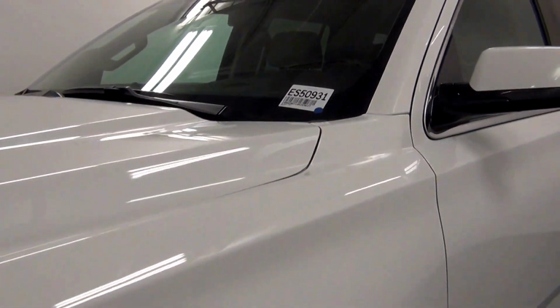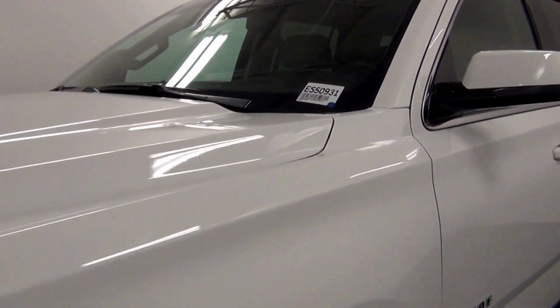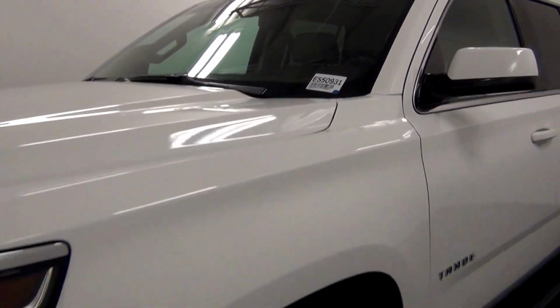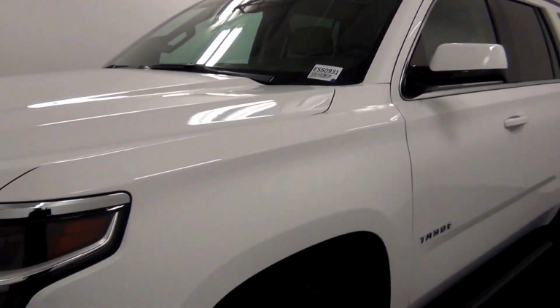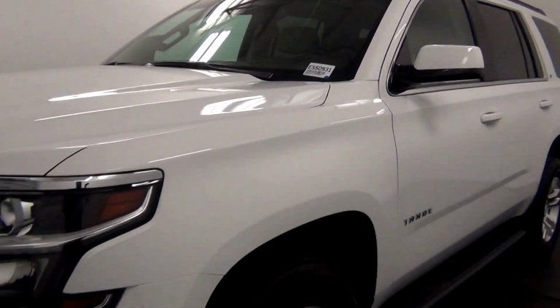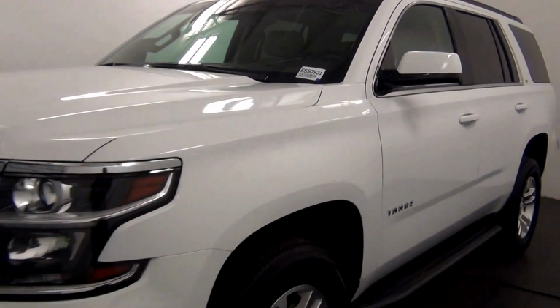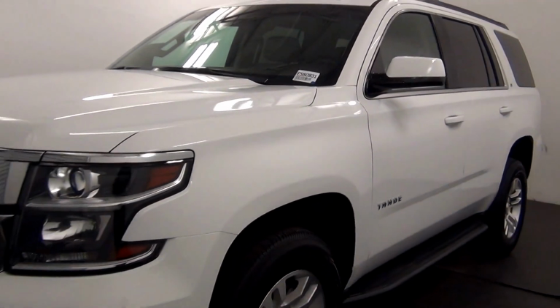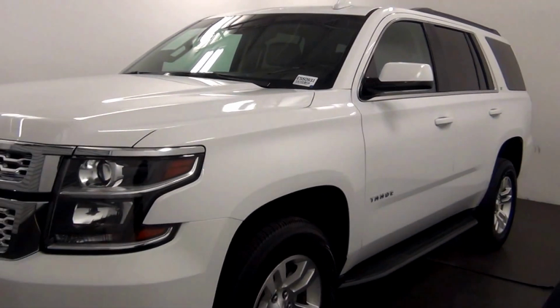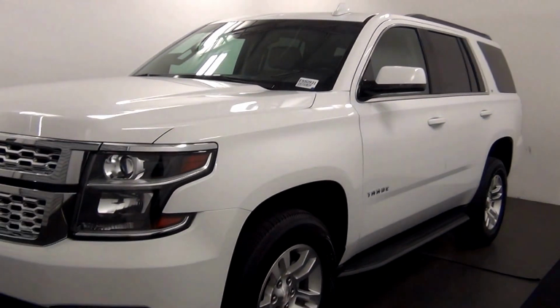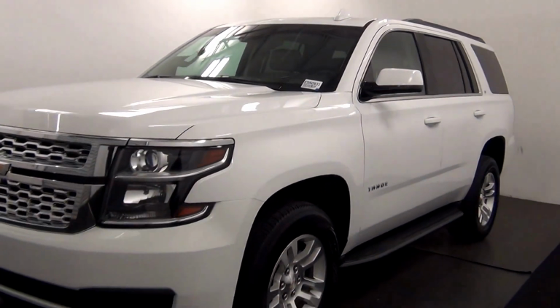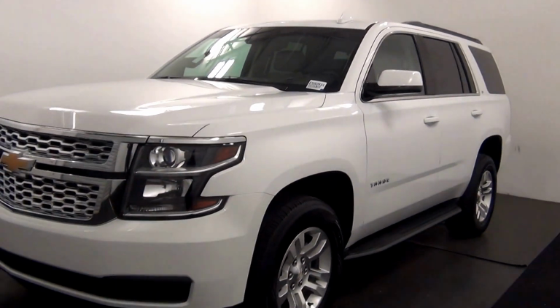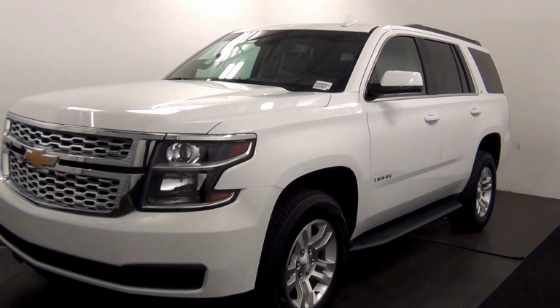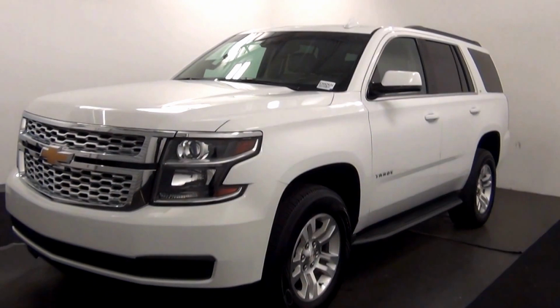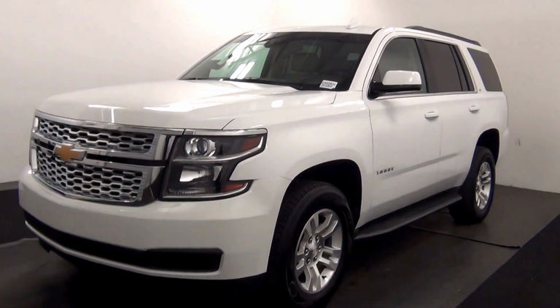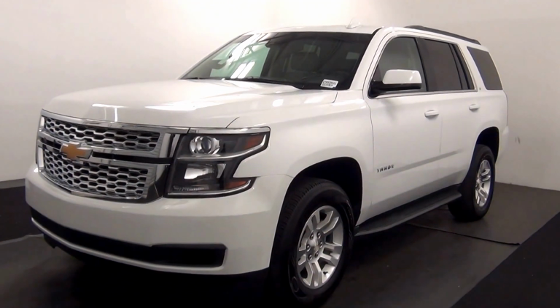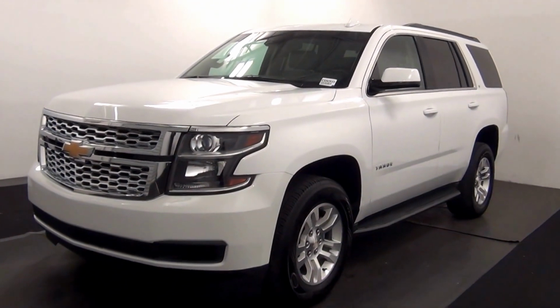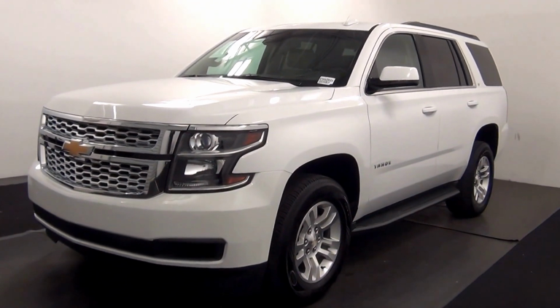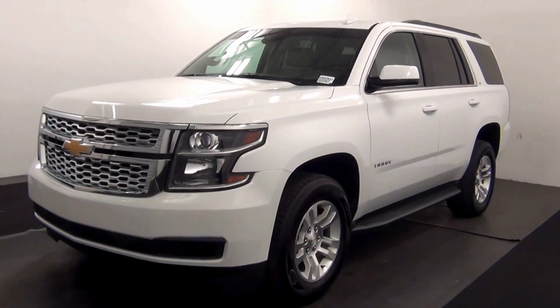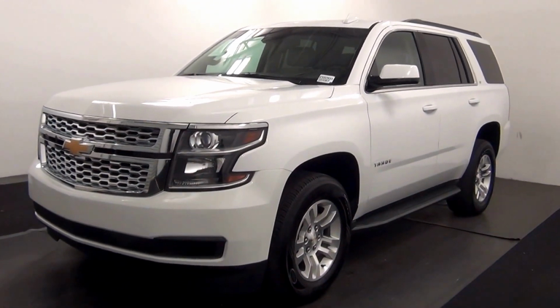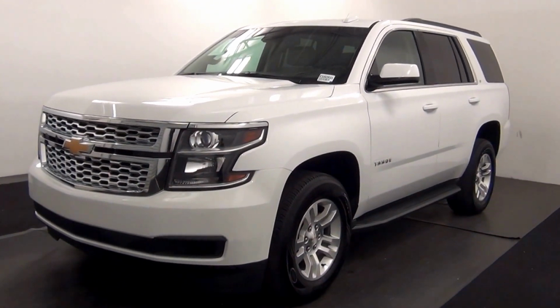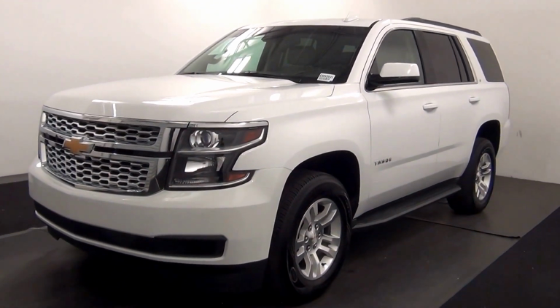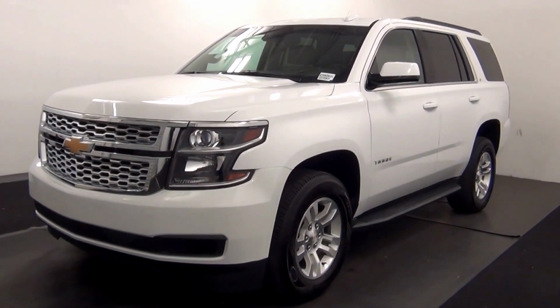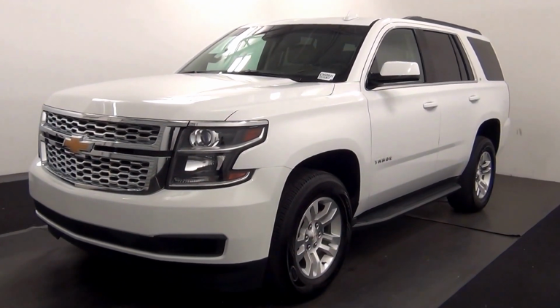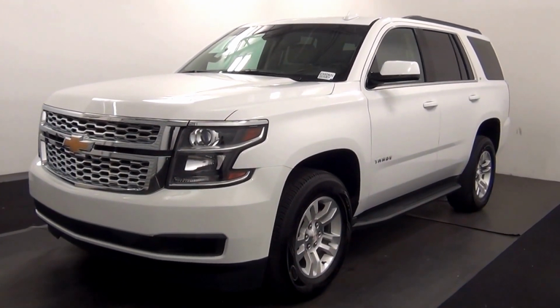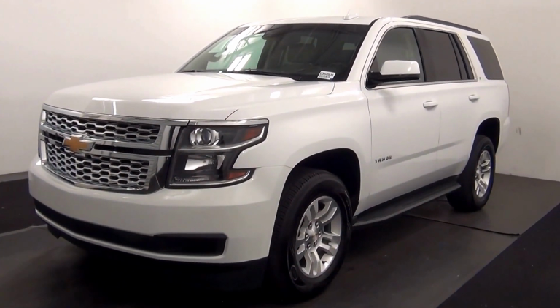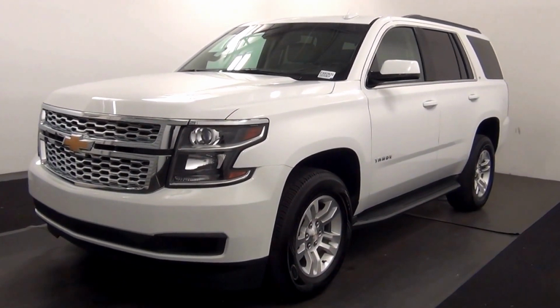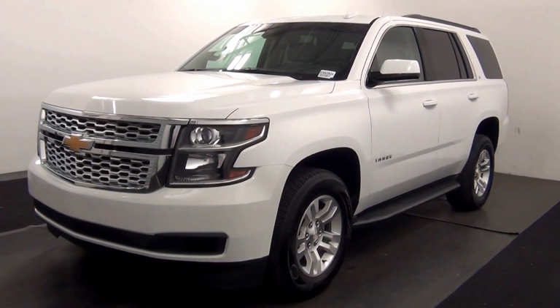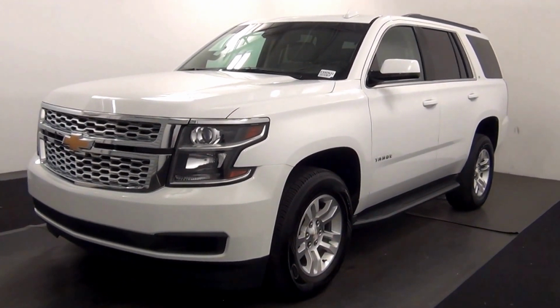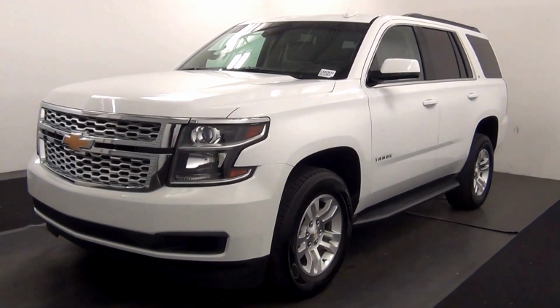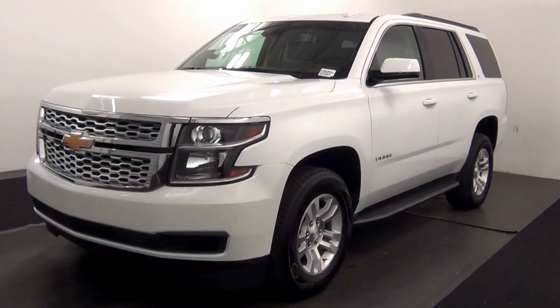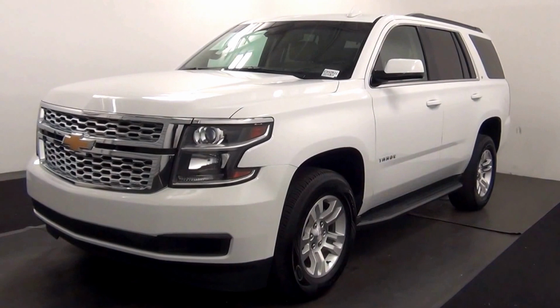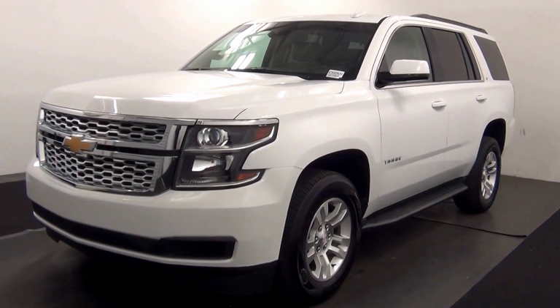Welcome. Today we are going to walk around a 2016 Chevy Tahoe, stock number ES50931.